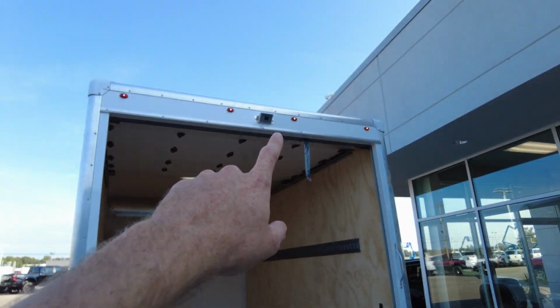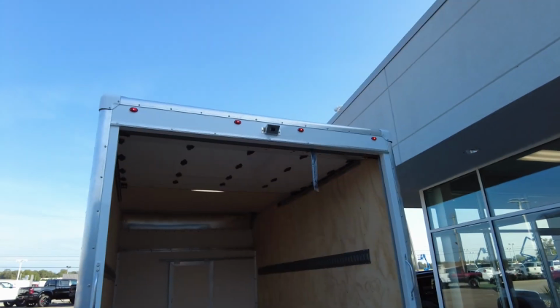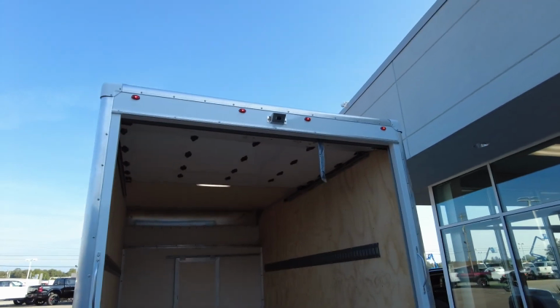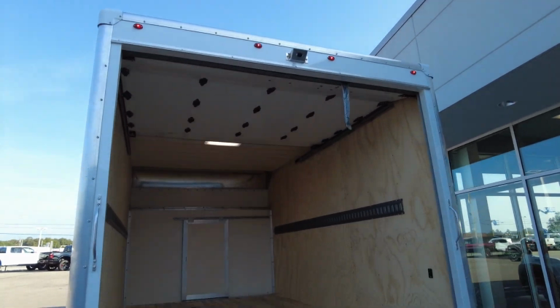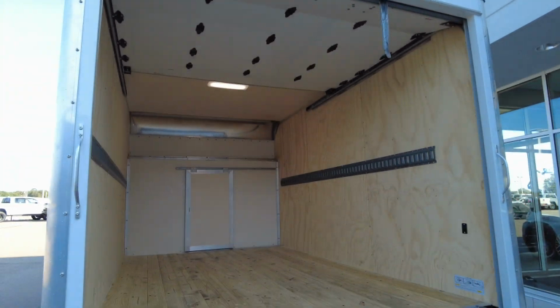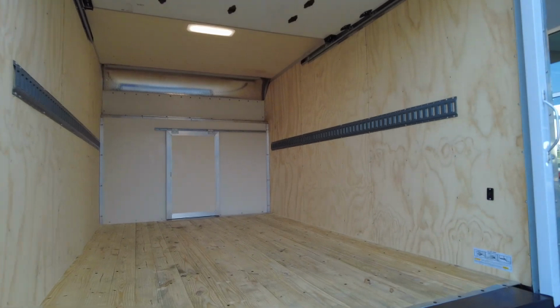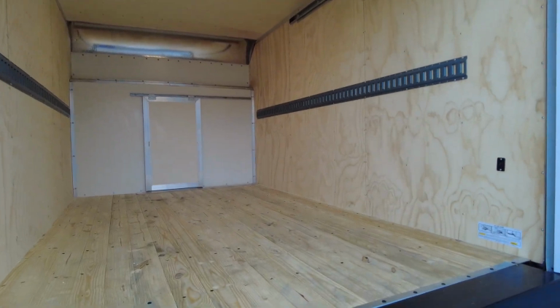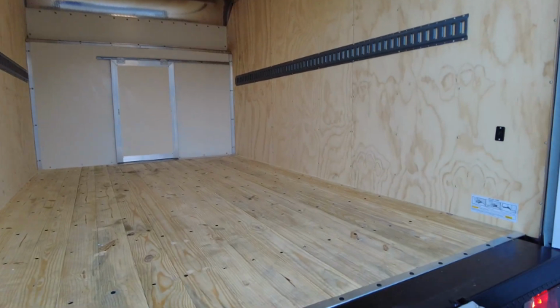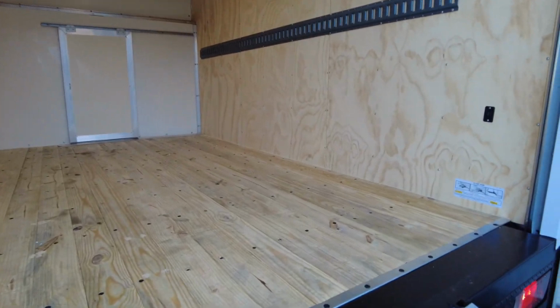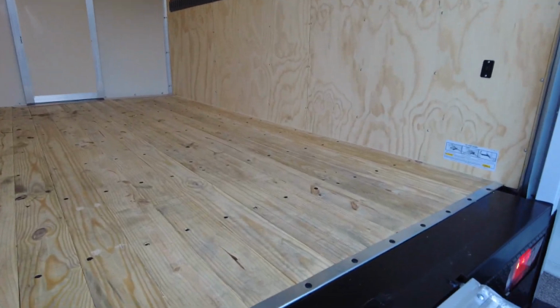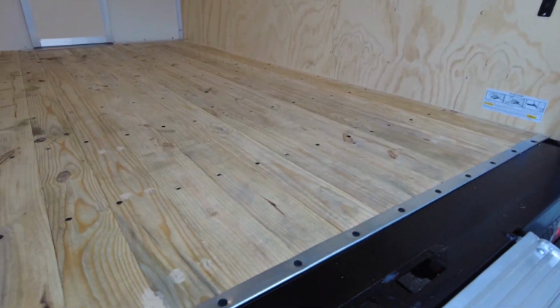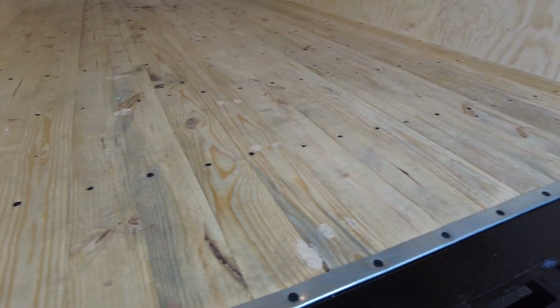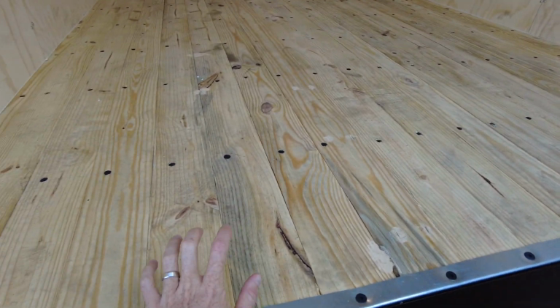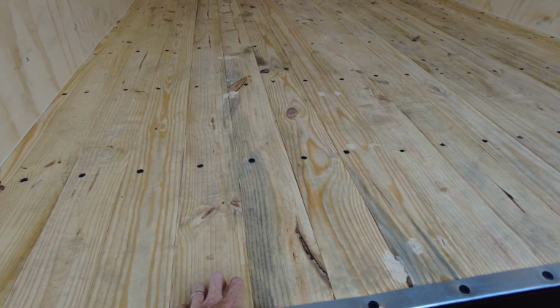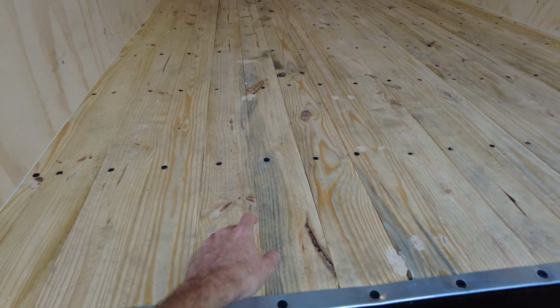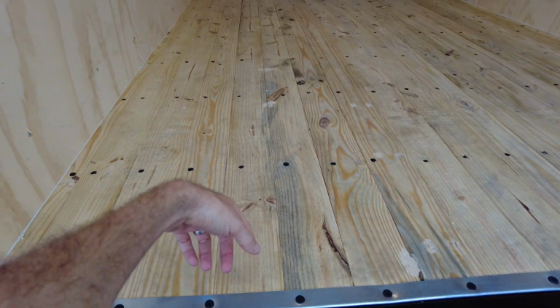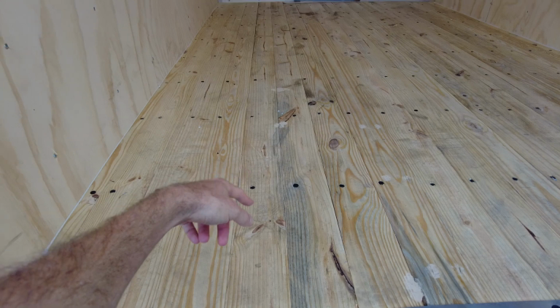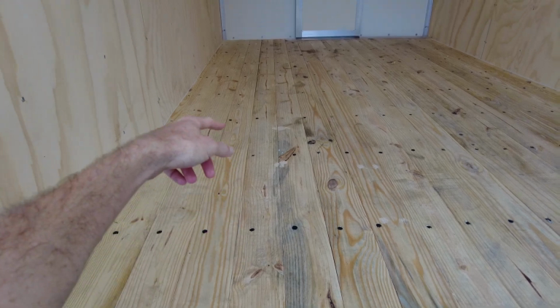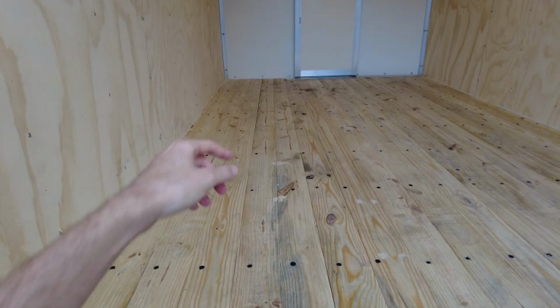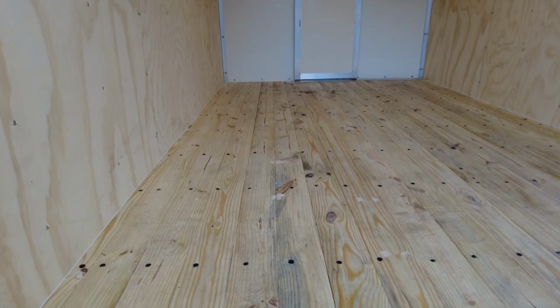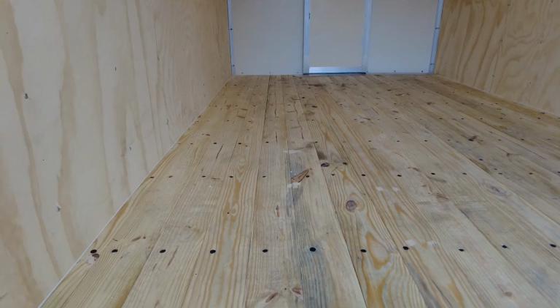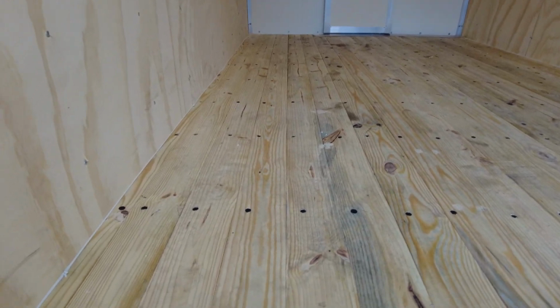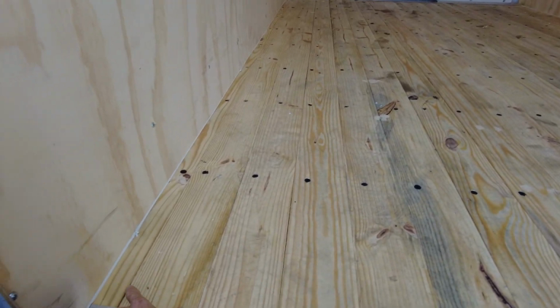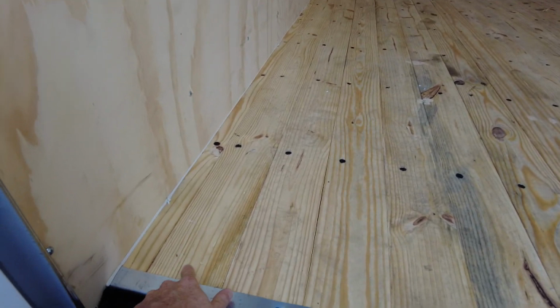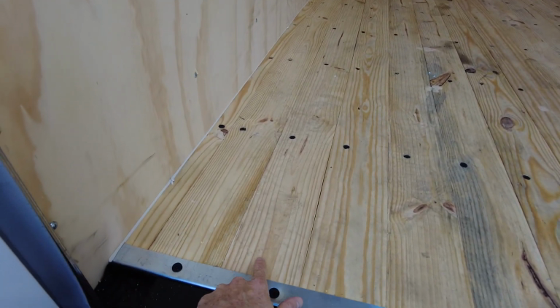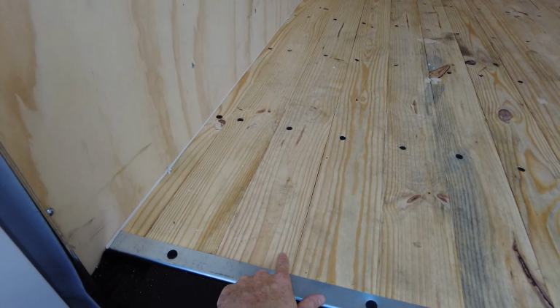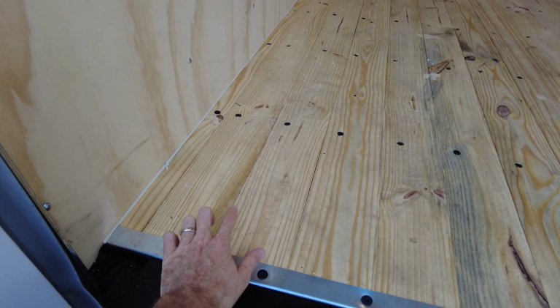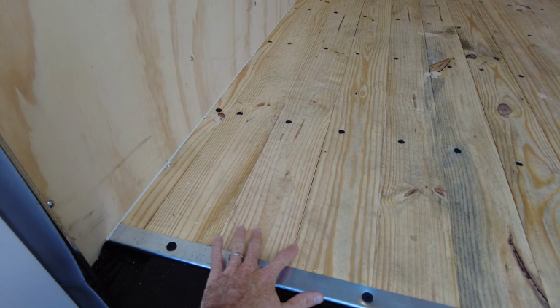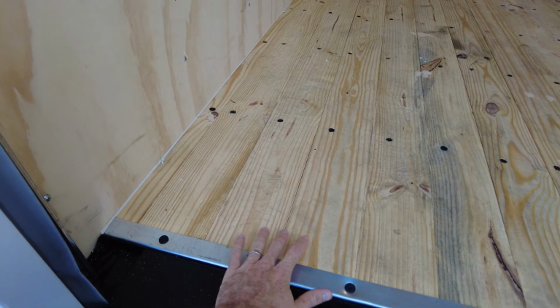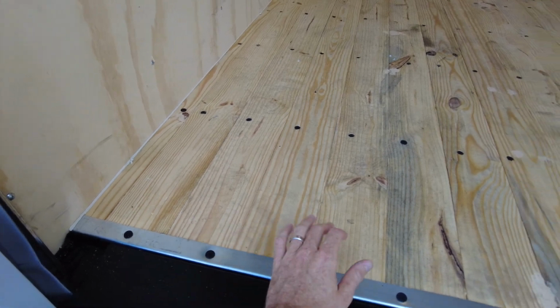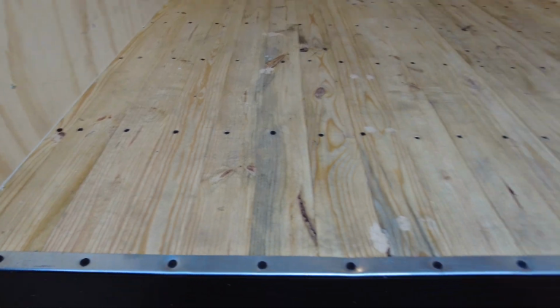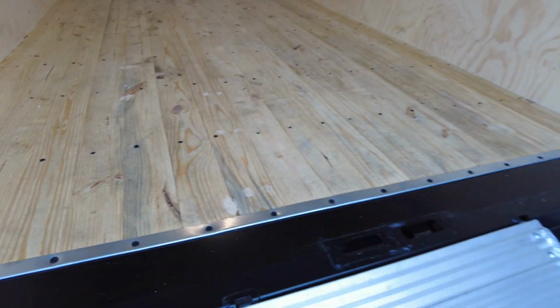It has a backup camera built in, hooked to the factory radio. The flooring has steel construction underneath — 16 inches on center — so it's a strong floor structure, topped with two-by-six shiplap flooring.